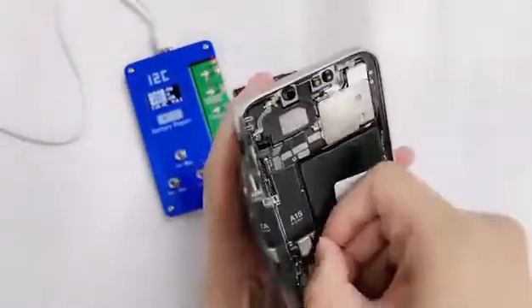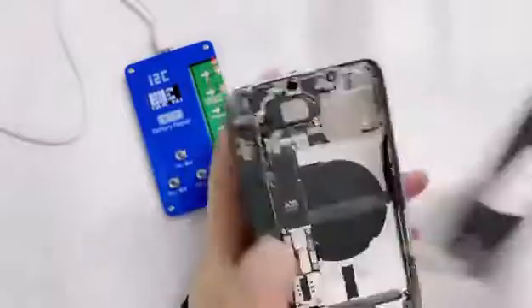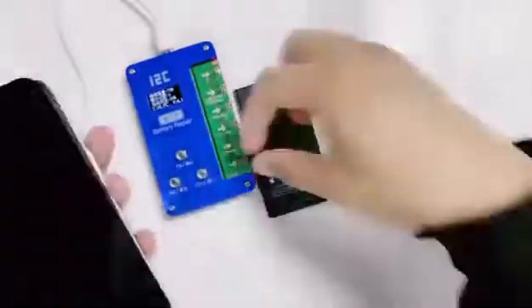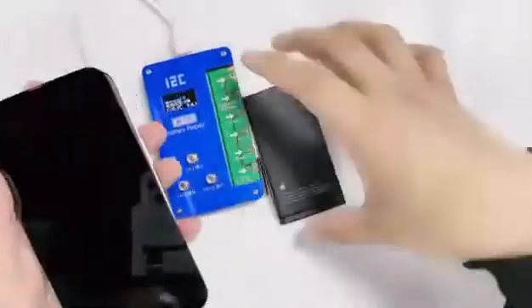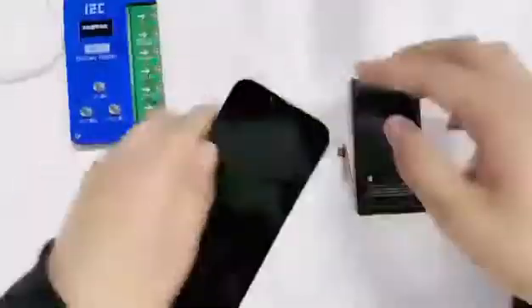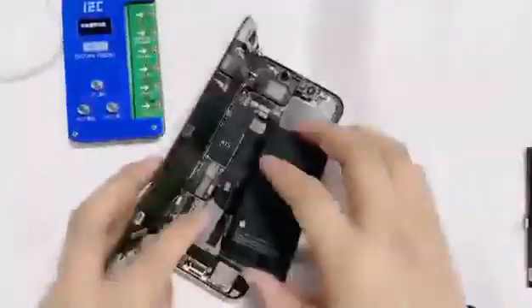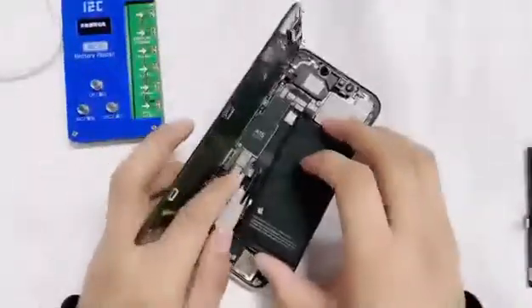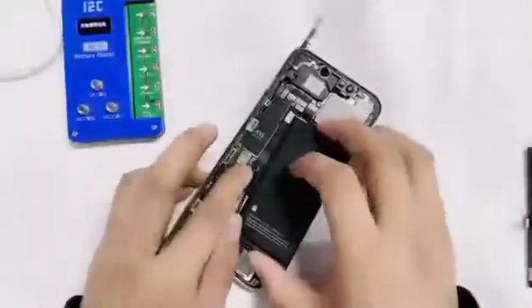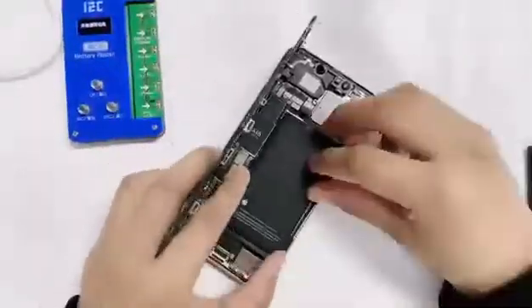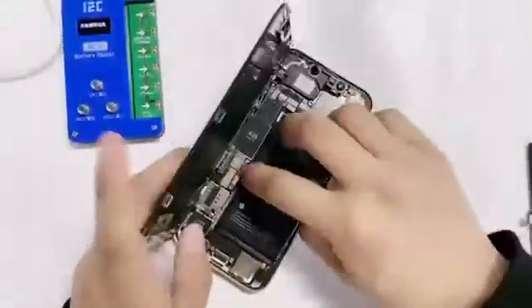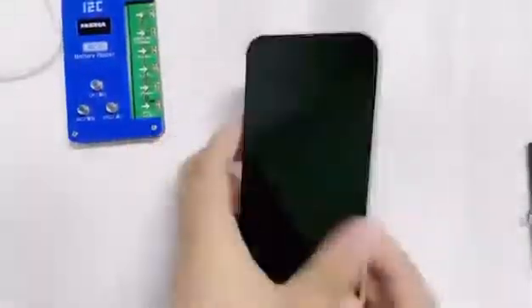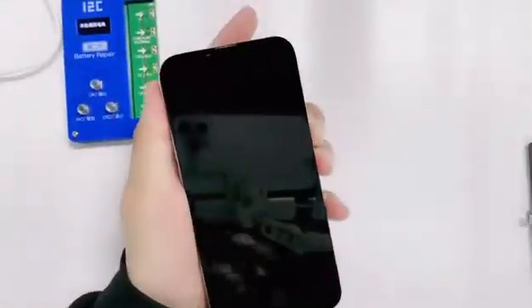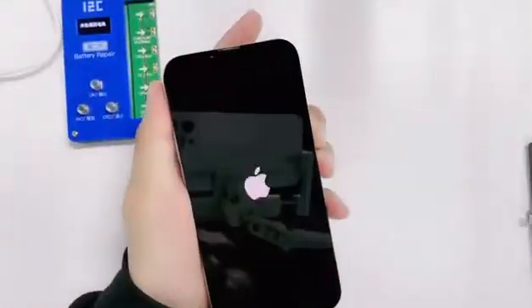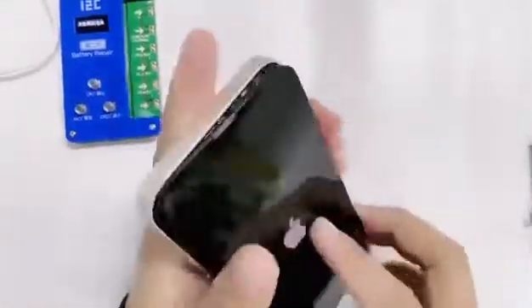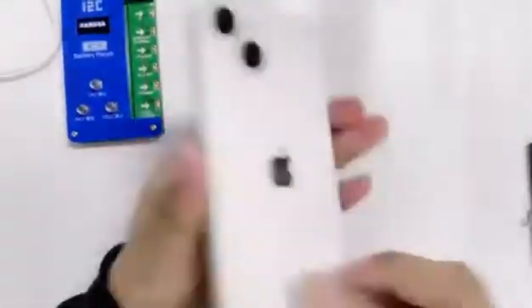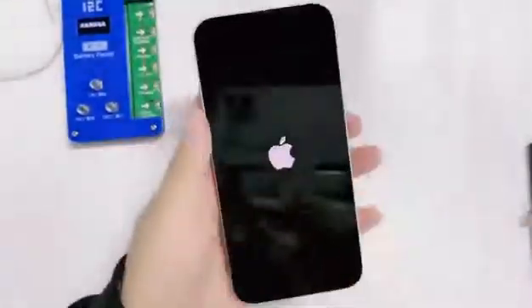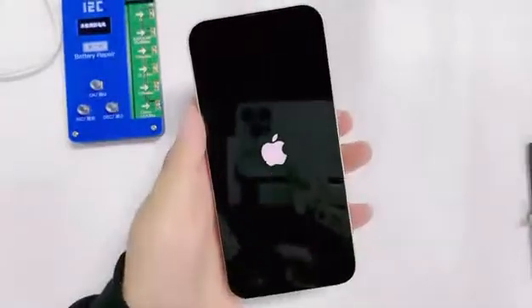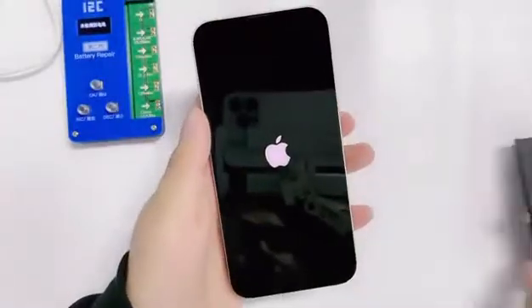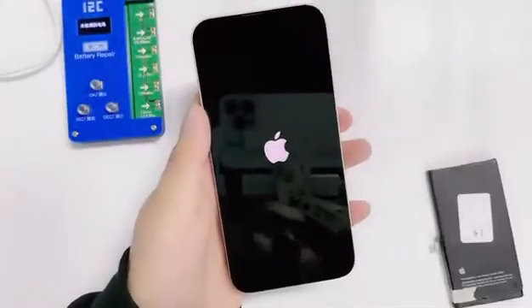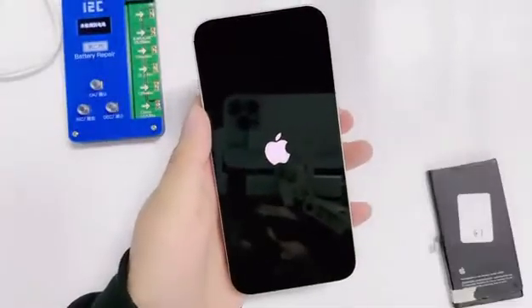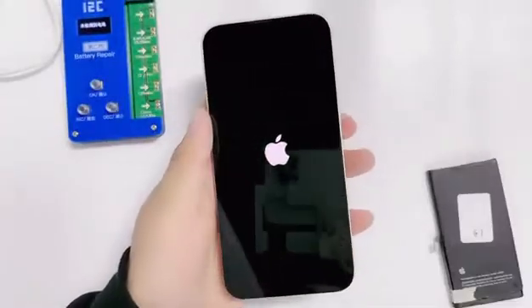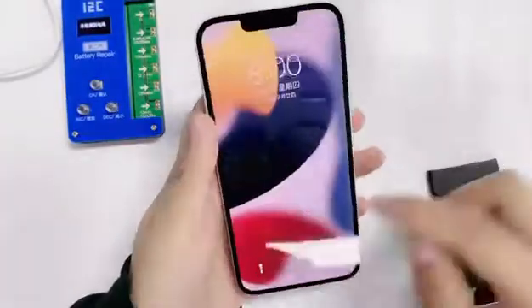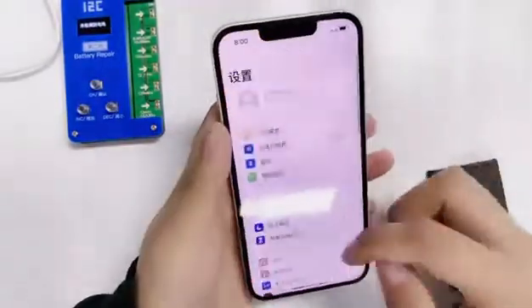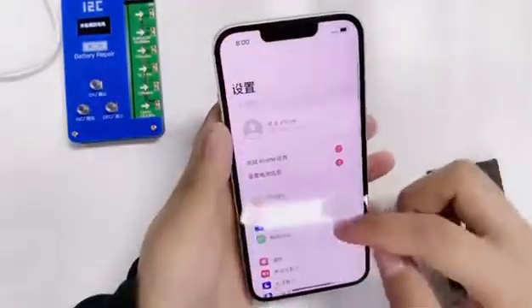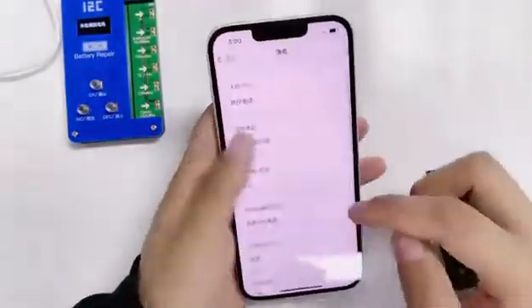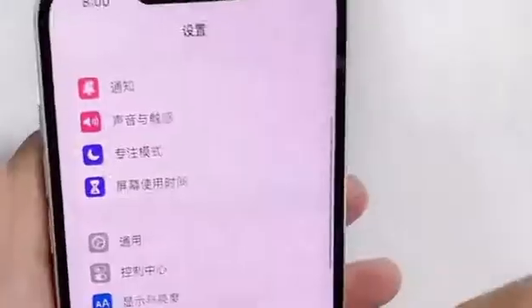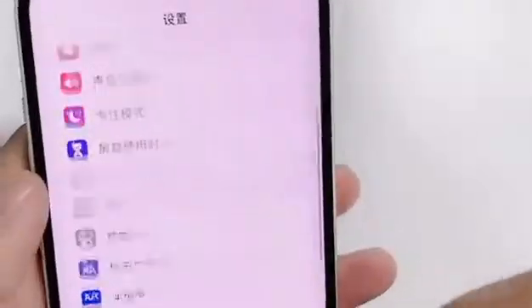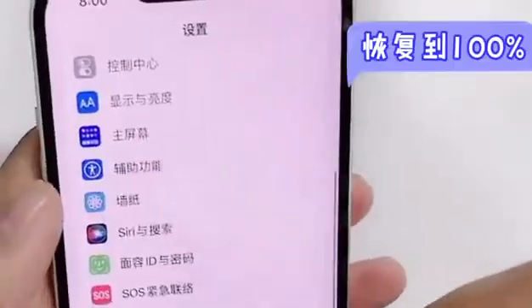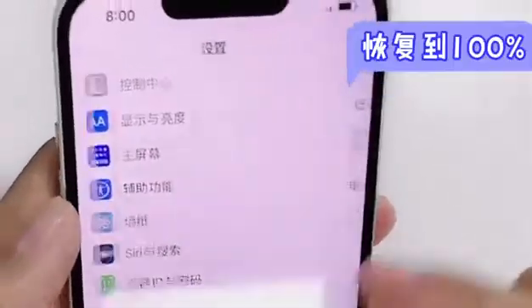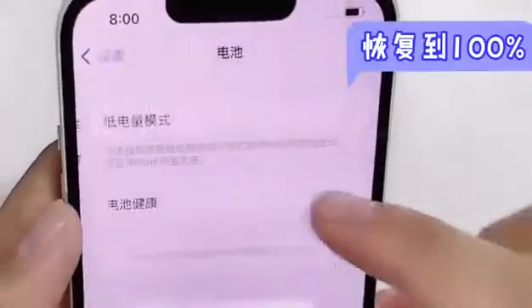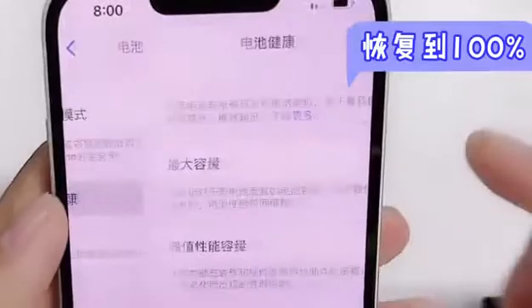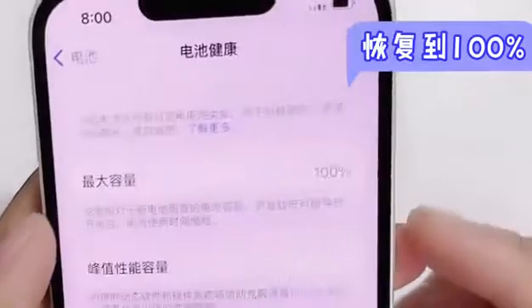You can now install the battery with the modified data into the phone. It has now recovered to 100%.